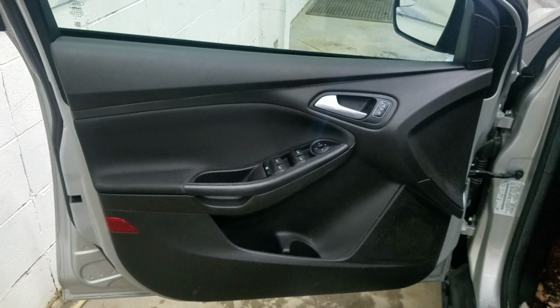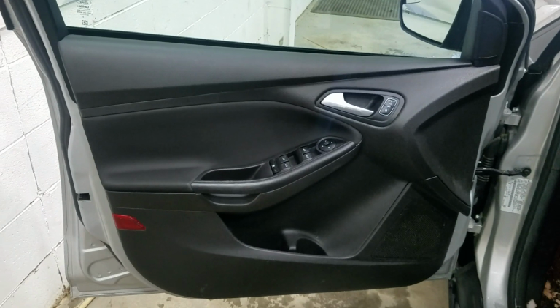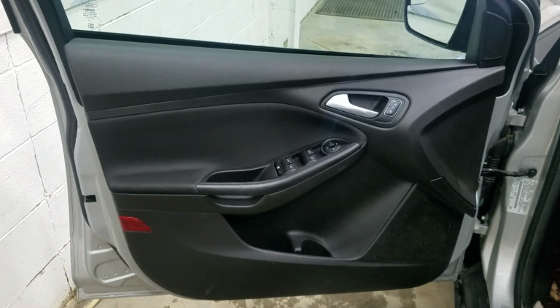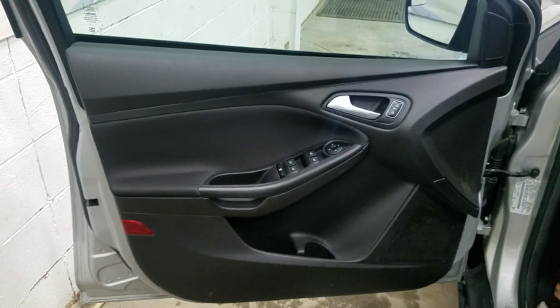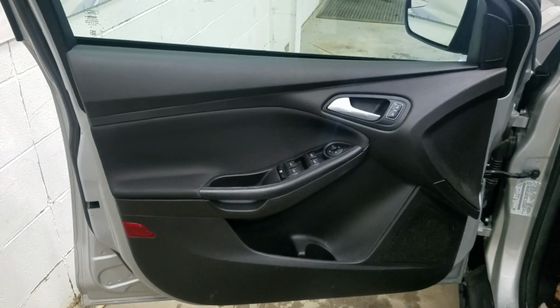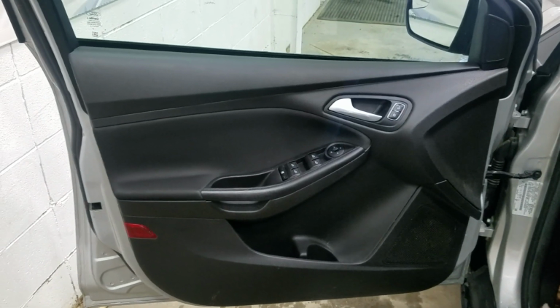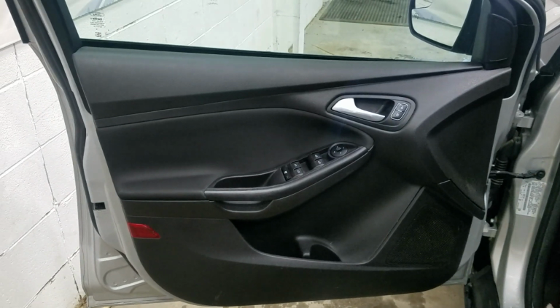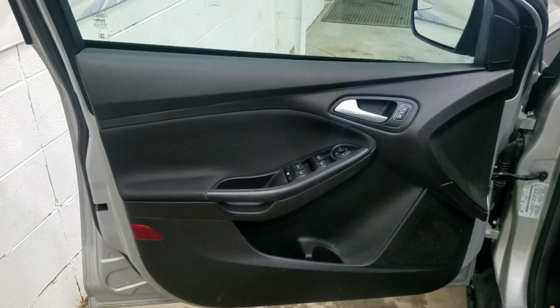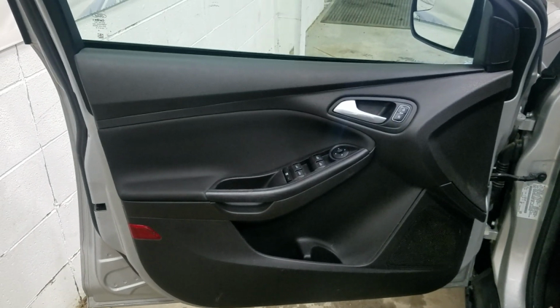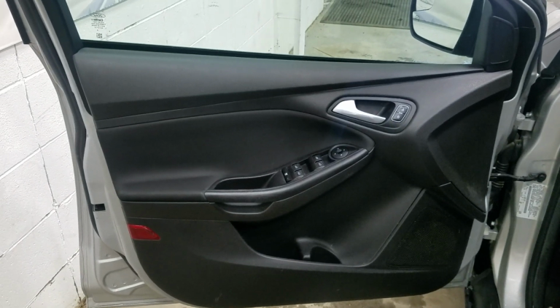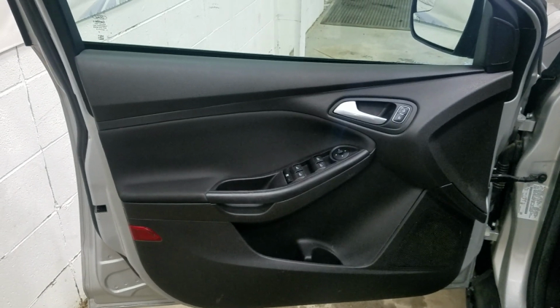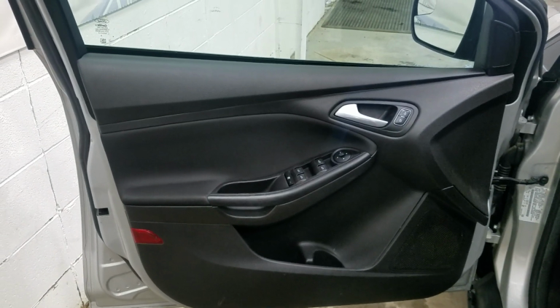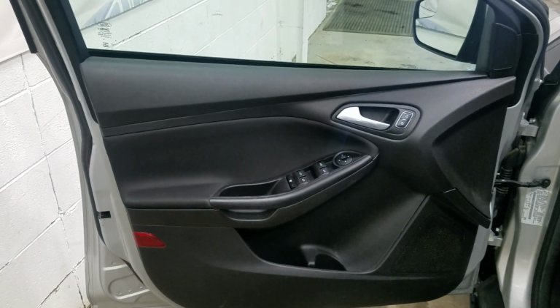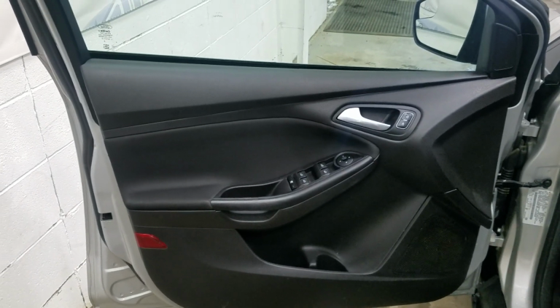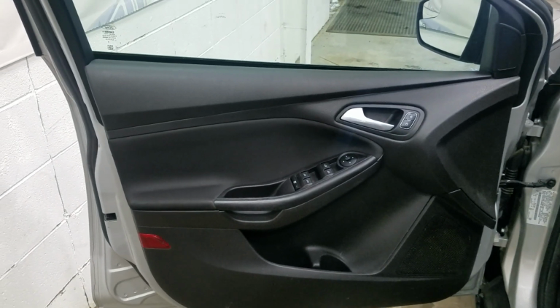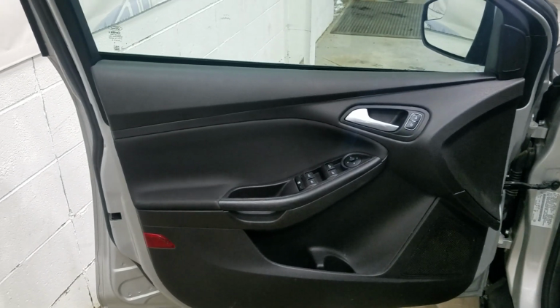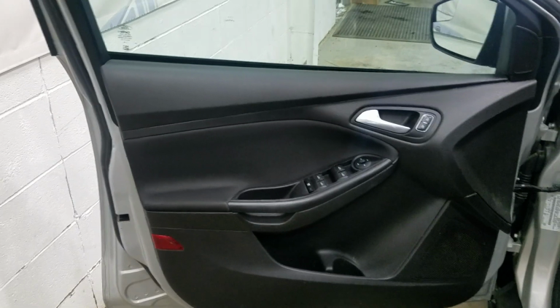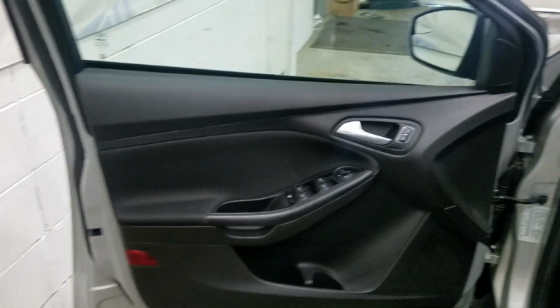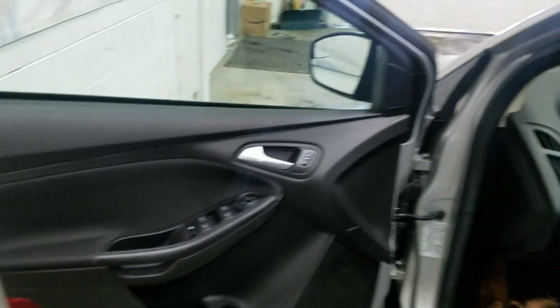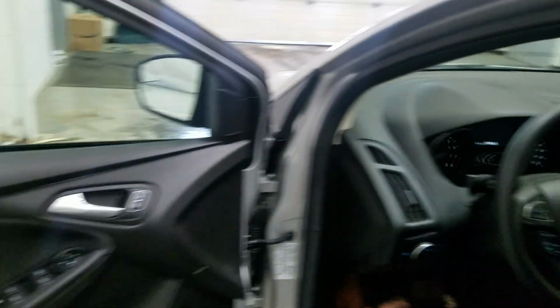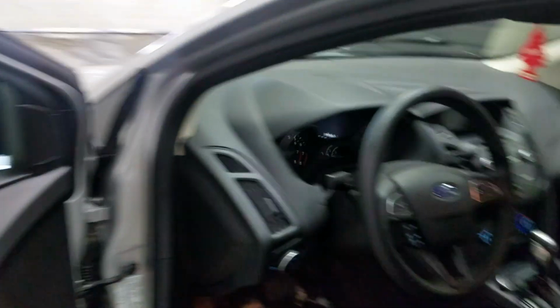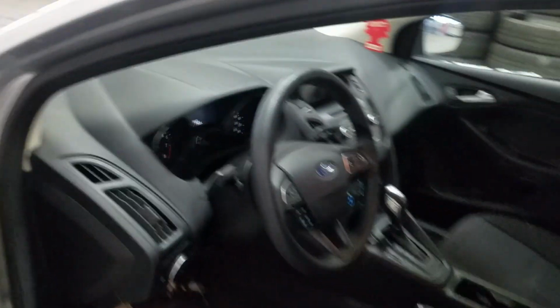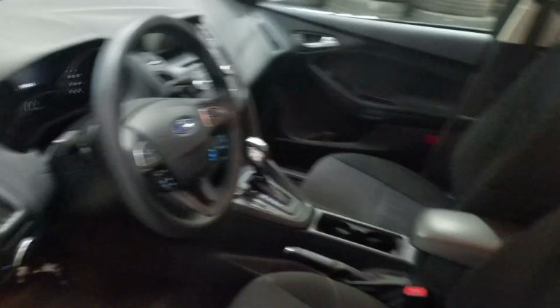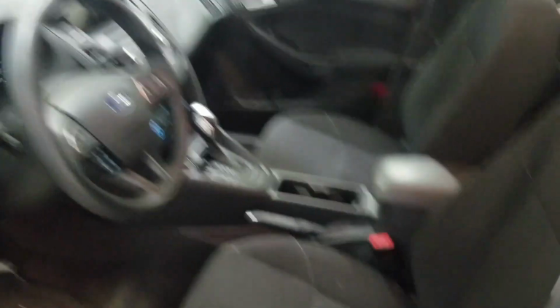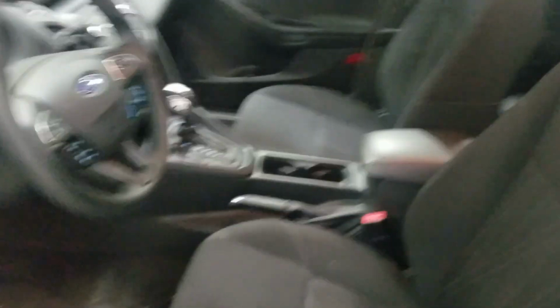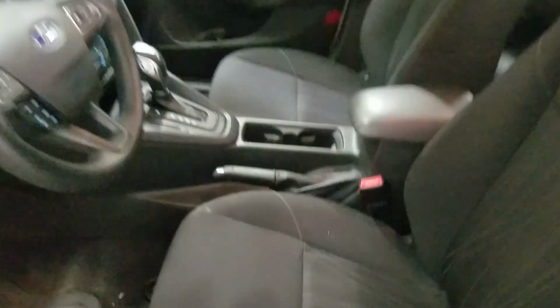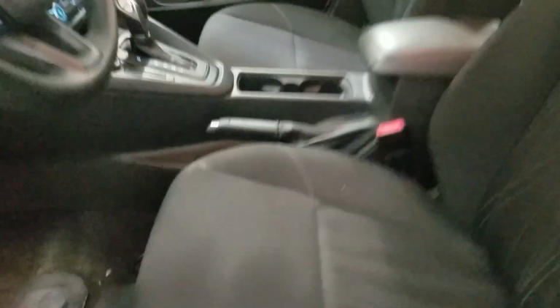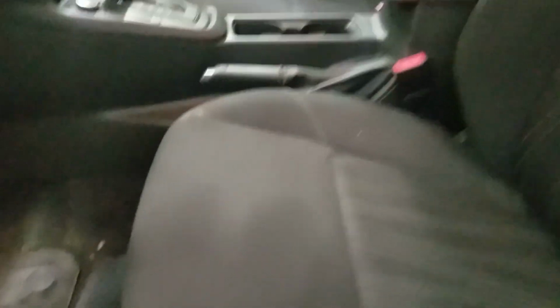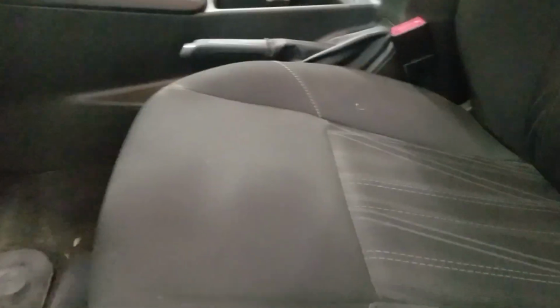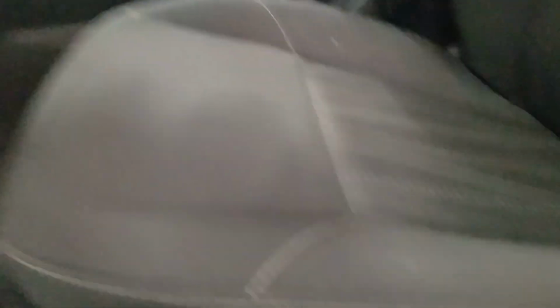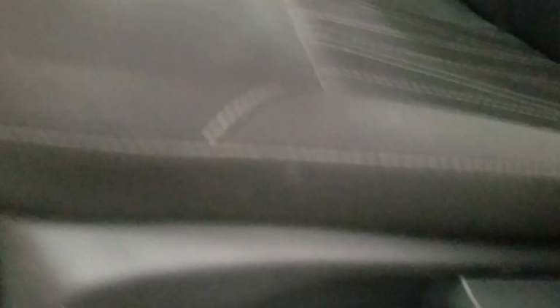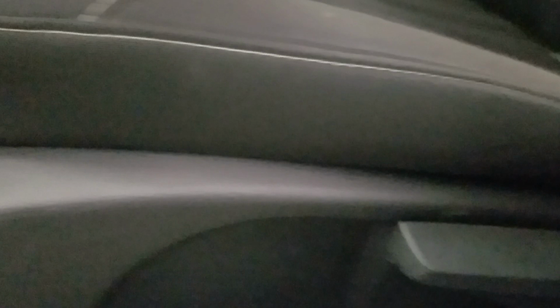At the interior we have driver-friendly features including power locks, power windows, as well as mirror settings and lots of door storage. Moving into the cabin you'll see lovely black cloth seating with adjustments located on the side.